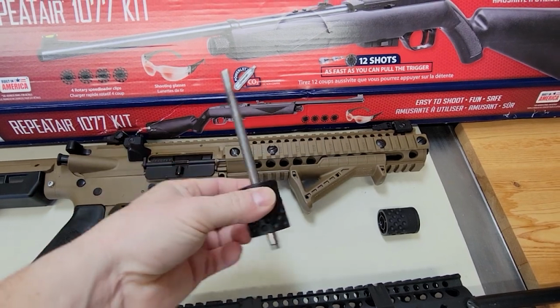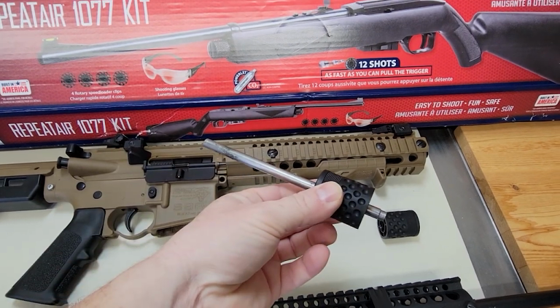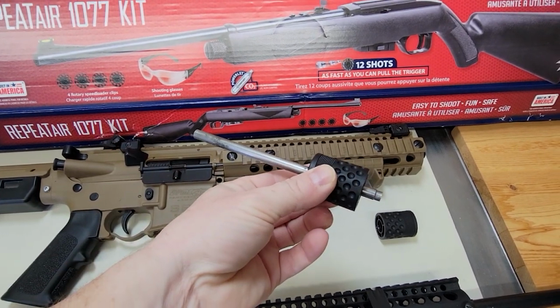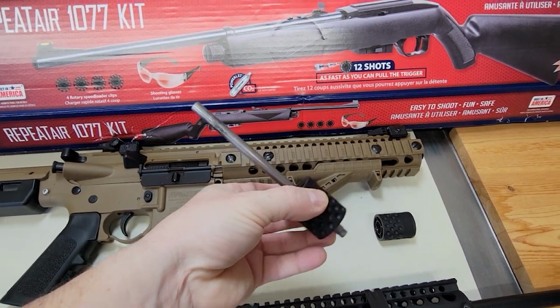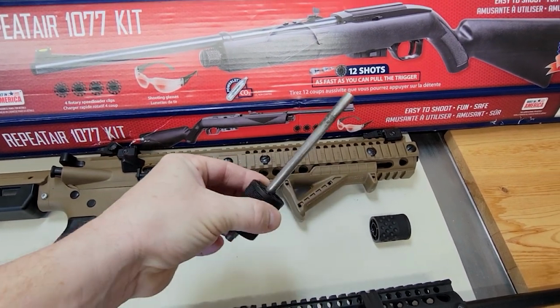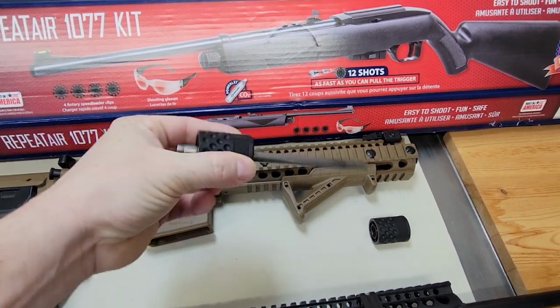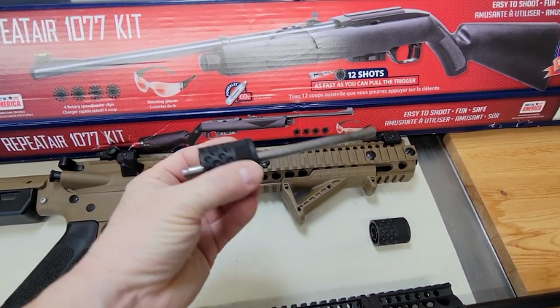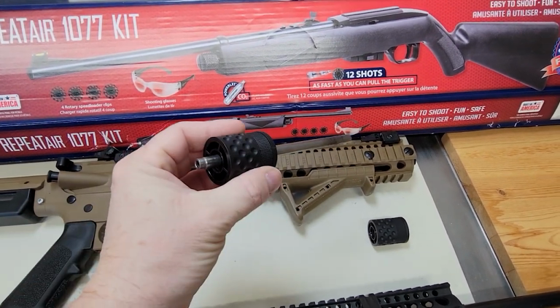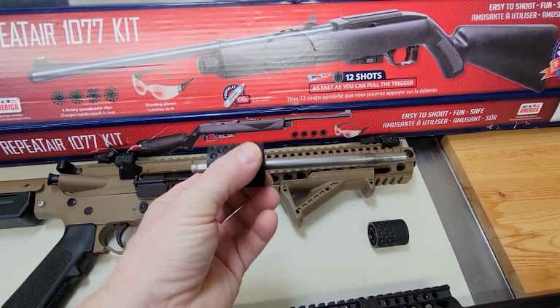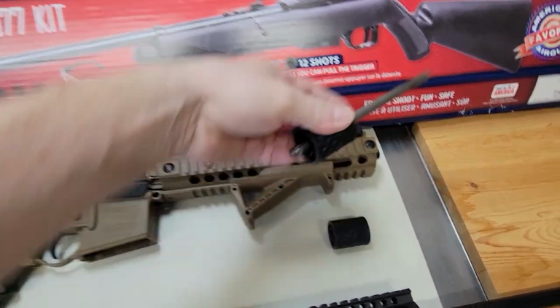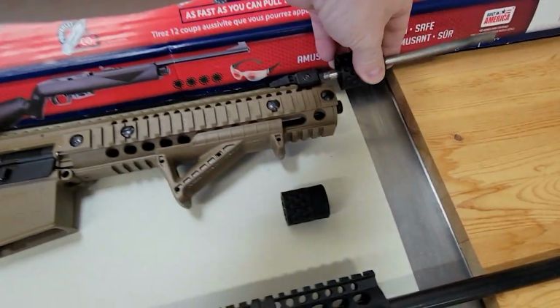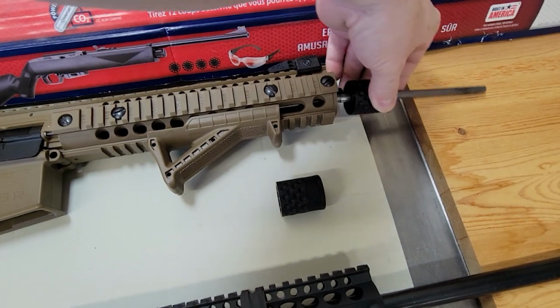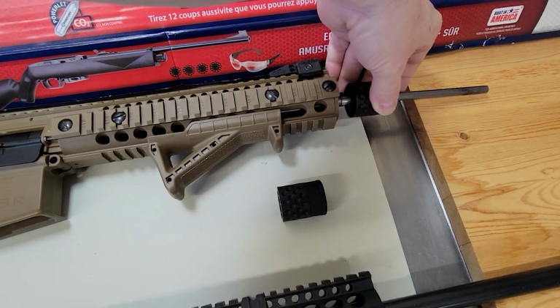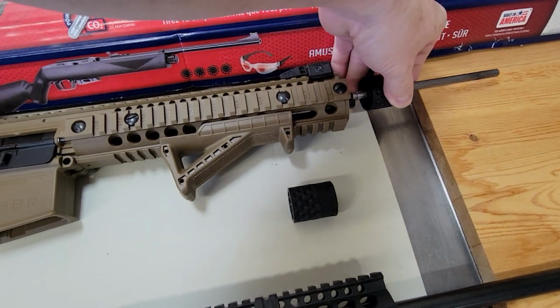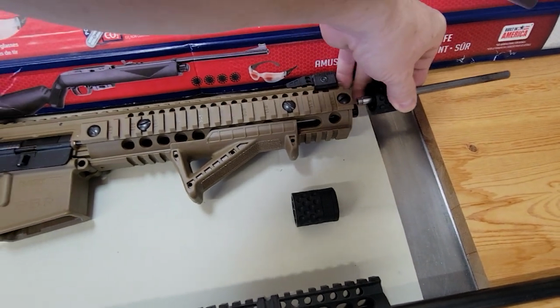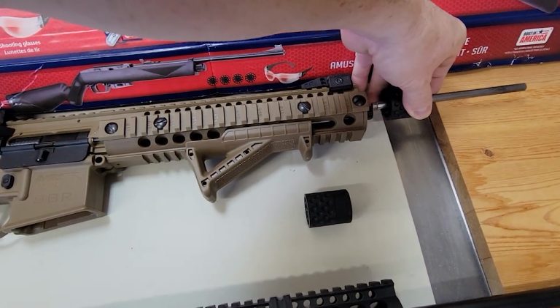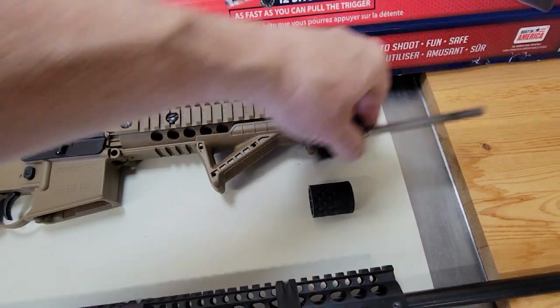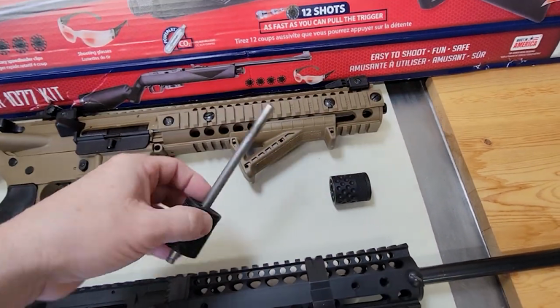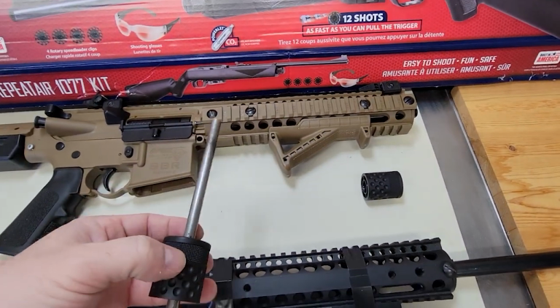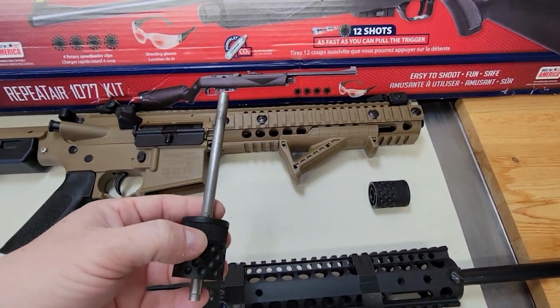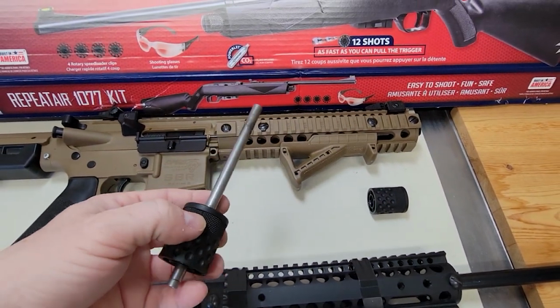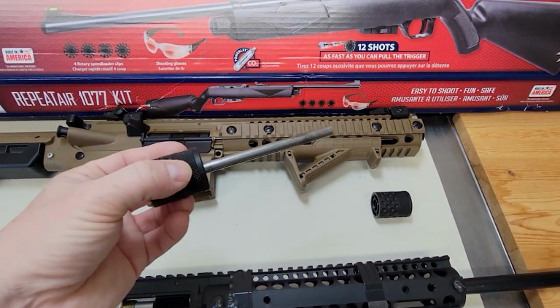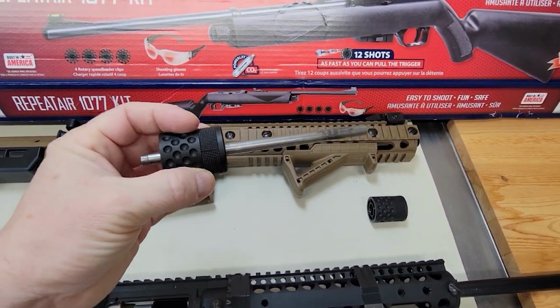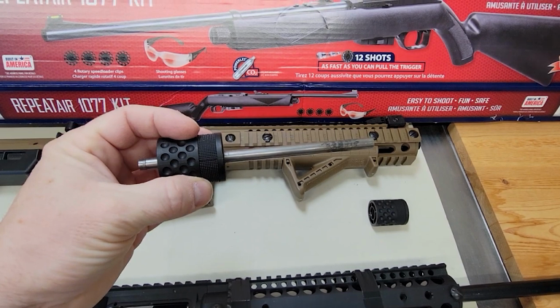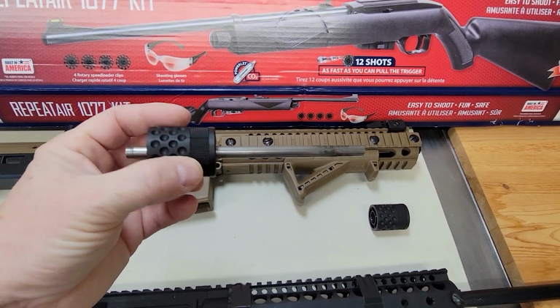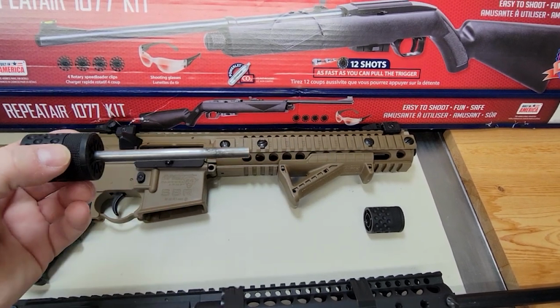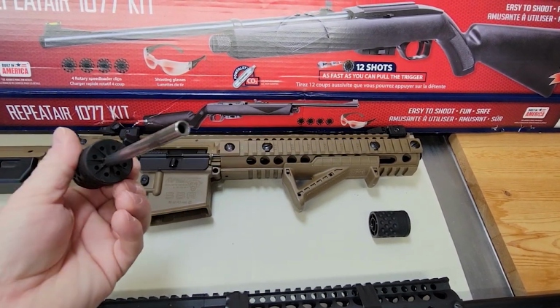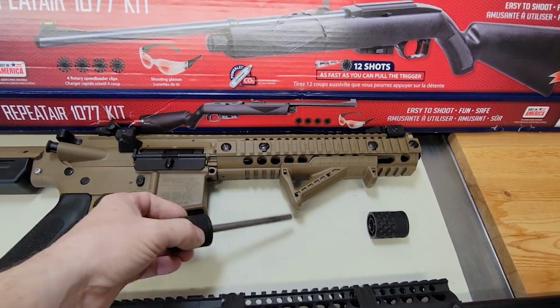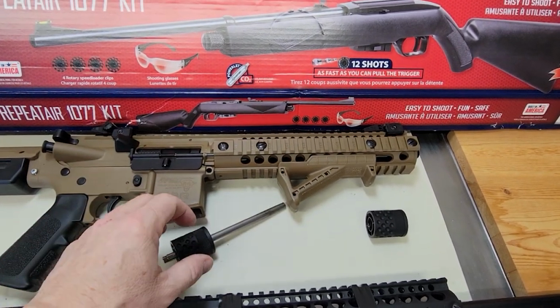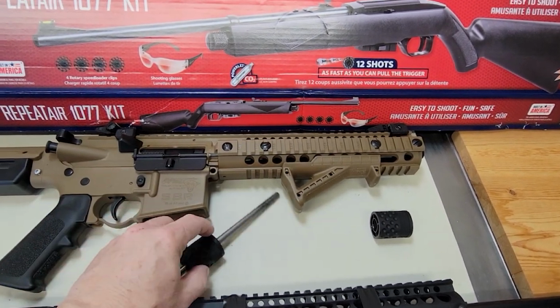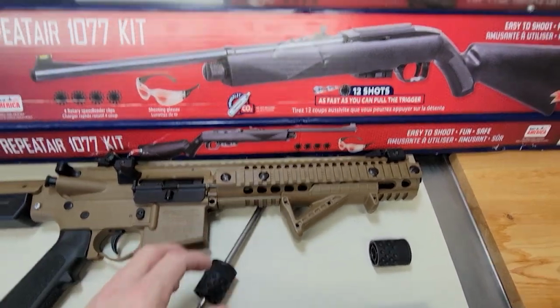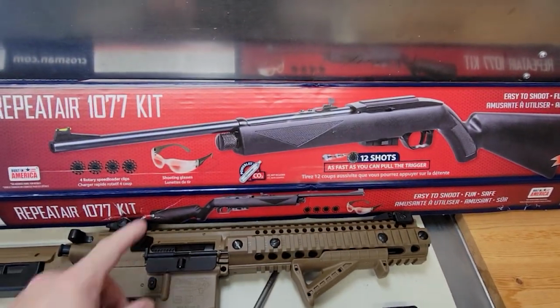This one here is from the Crosman Vigilante — you might've seen it in my other video where you can put the barrel extension mod on, which works really good by the way. But it was the same barrel, just longer. So I didn't like this one and I took it apart.